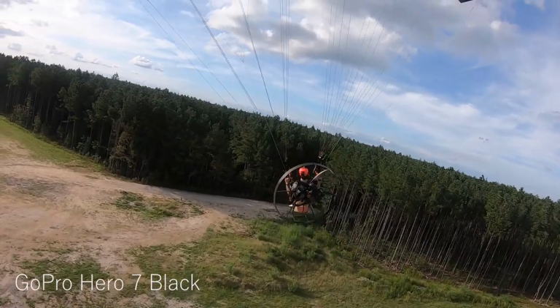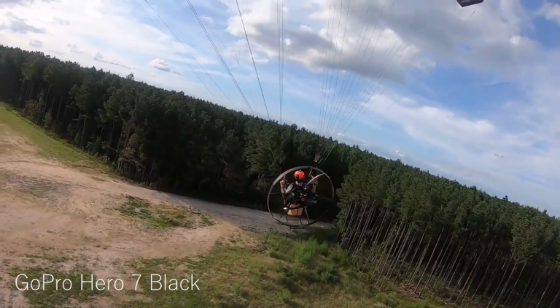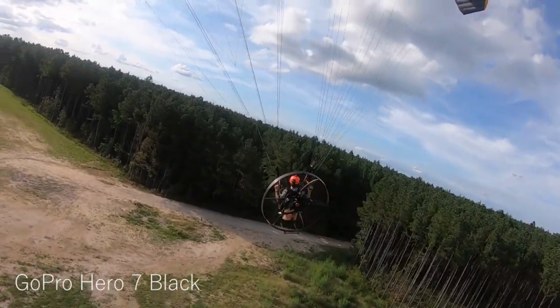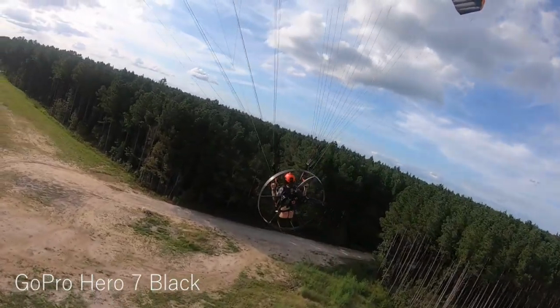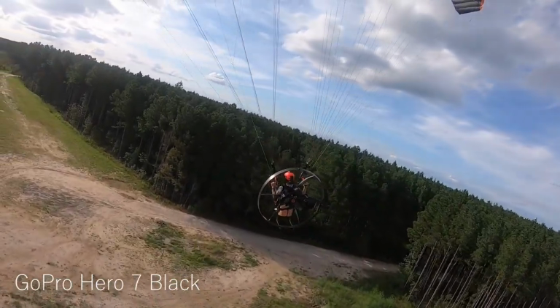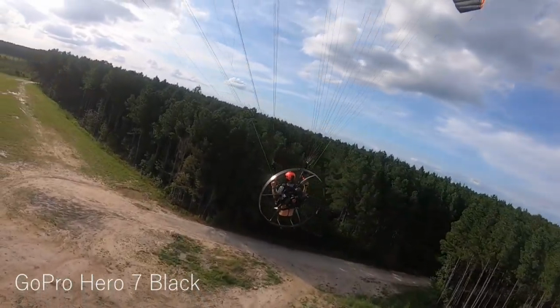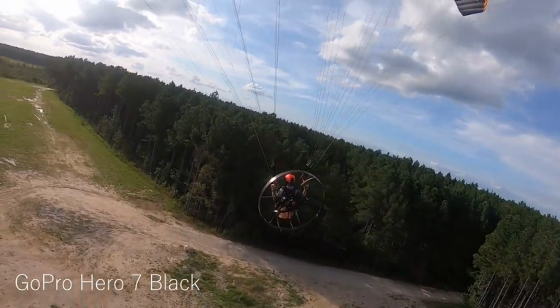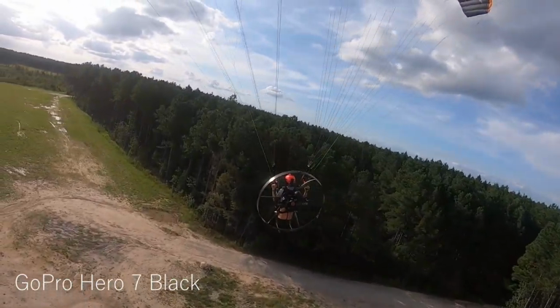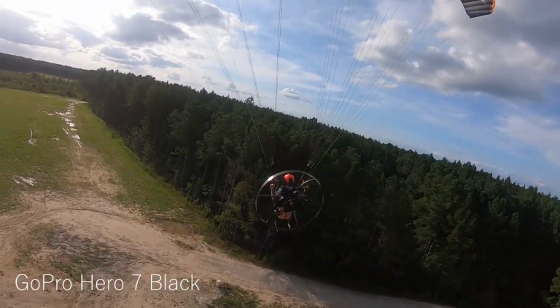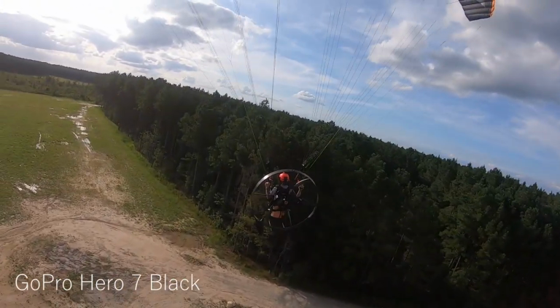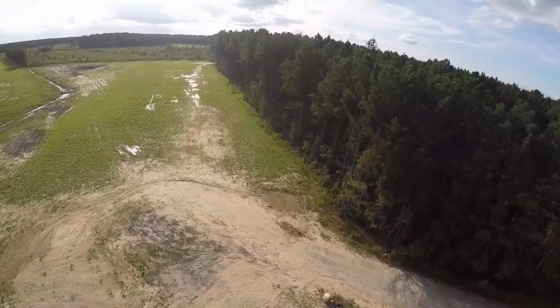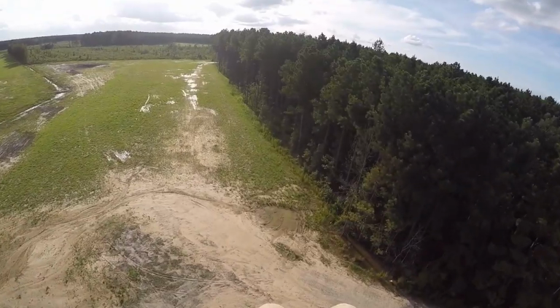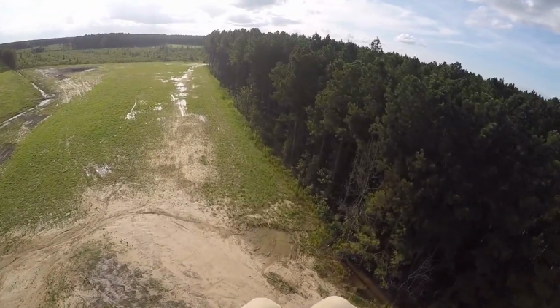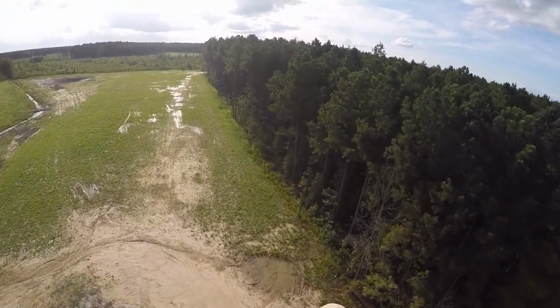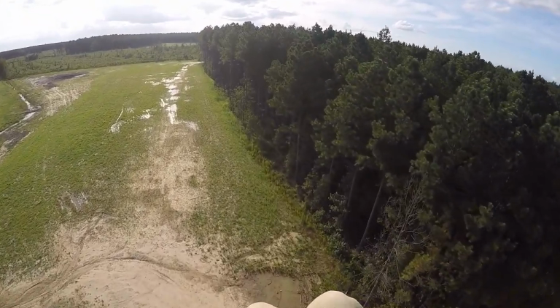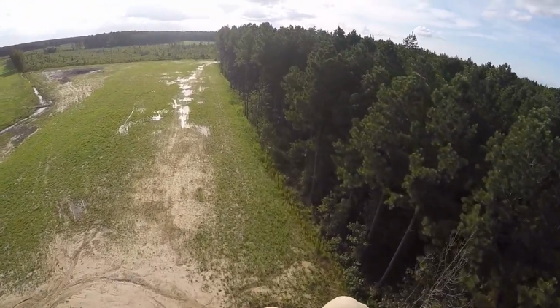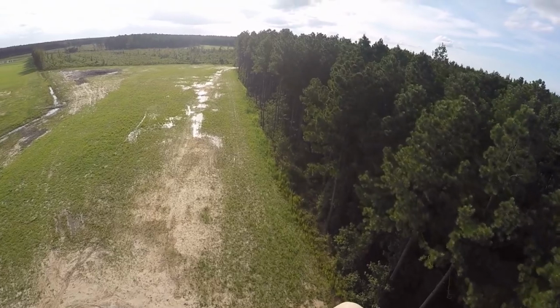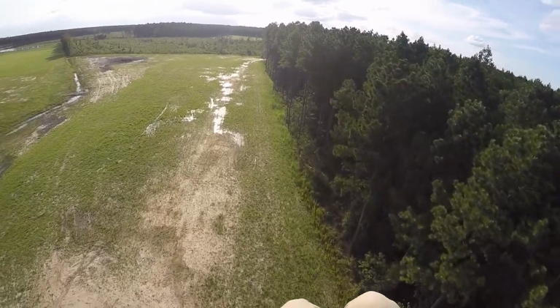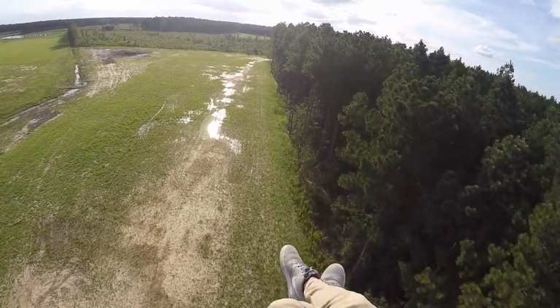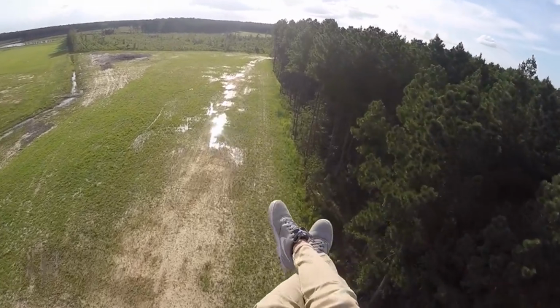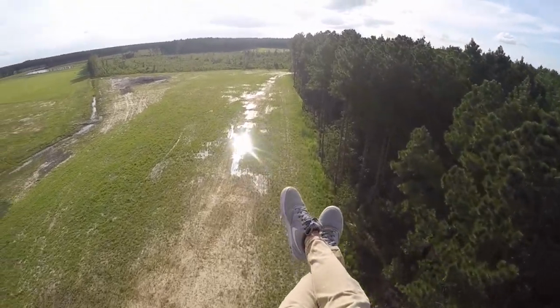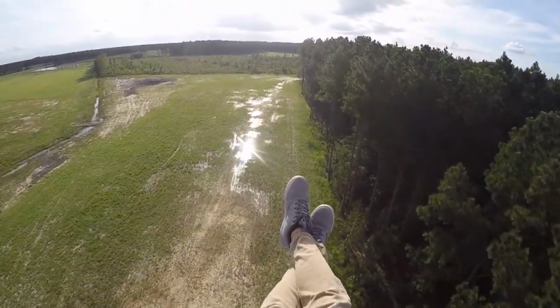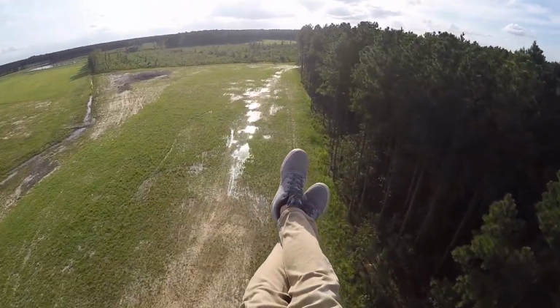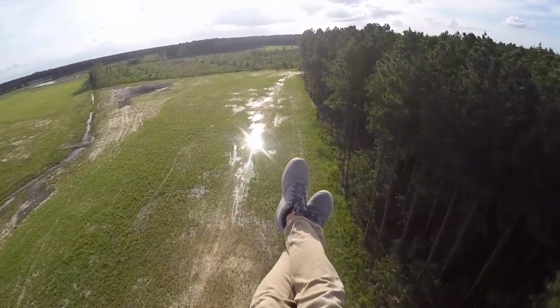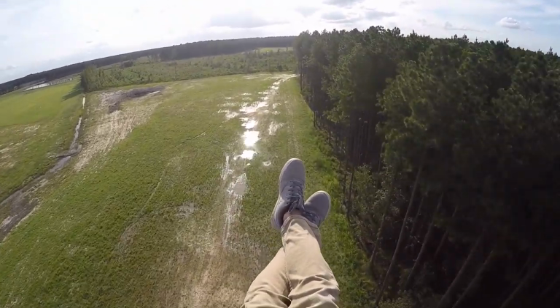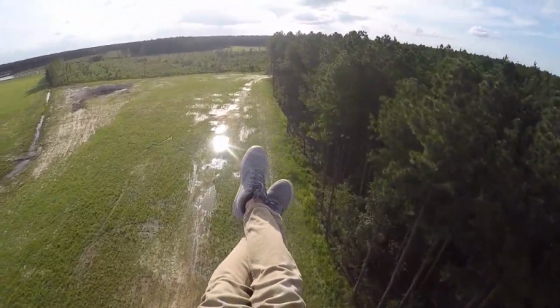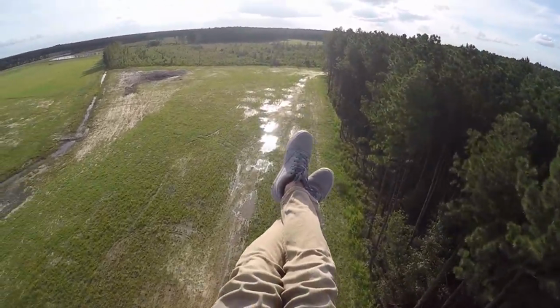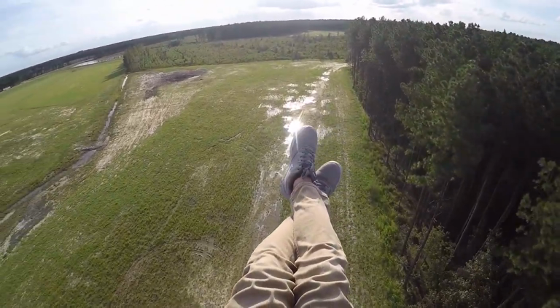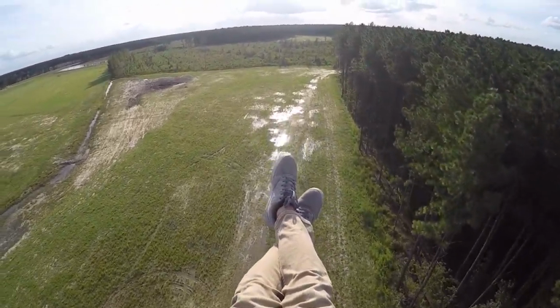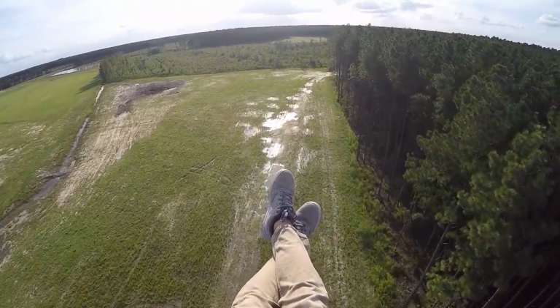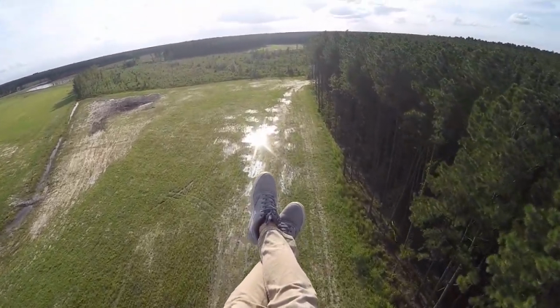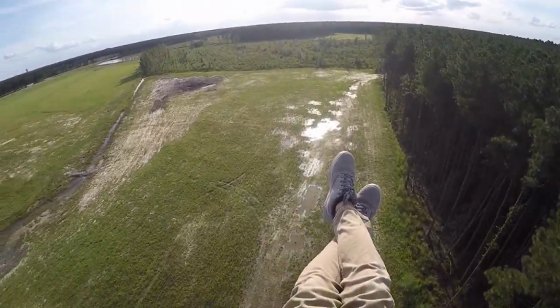Things are getting better. I'm flying, I'm happy. I'm just so grateful to be flying right now, you guys.